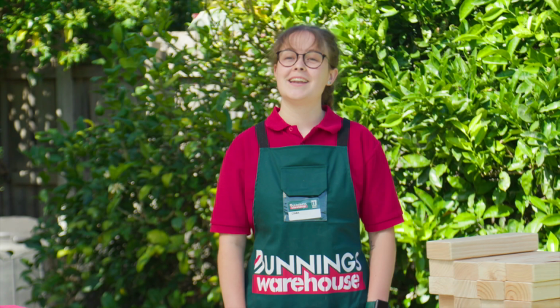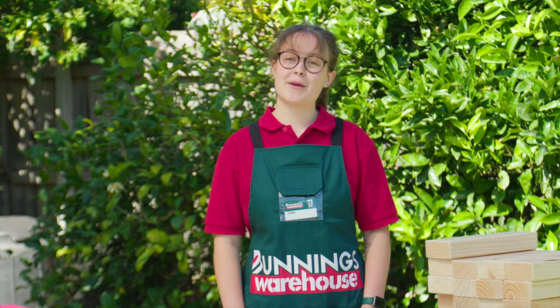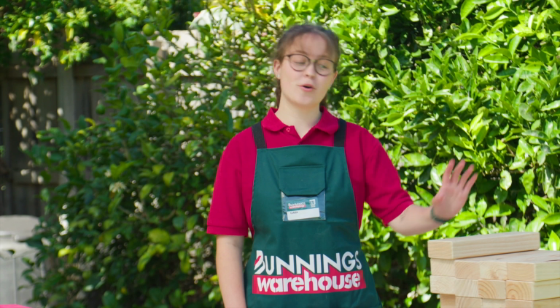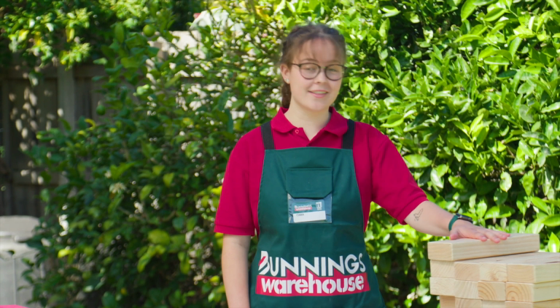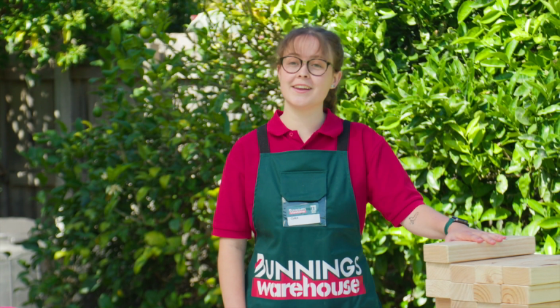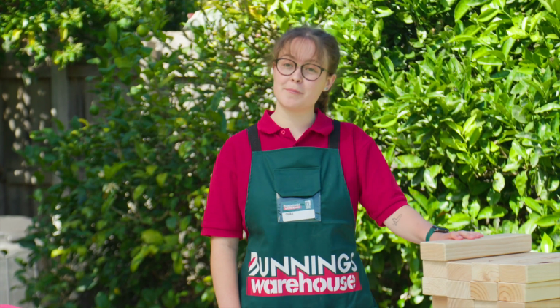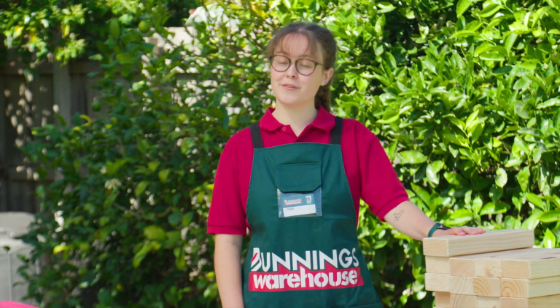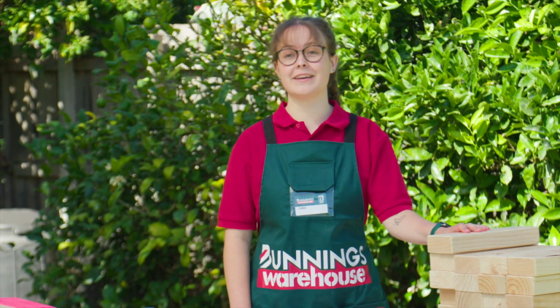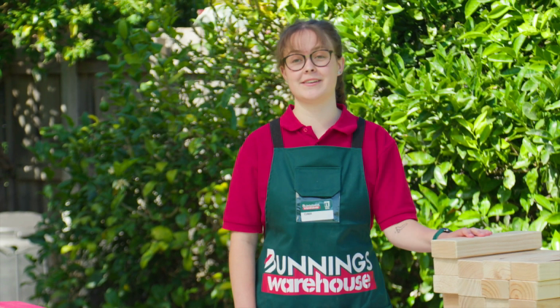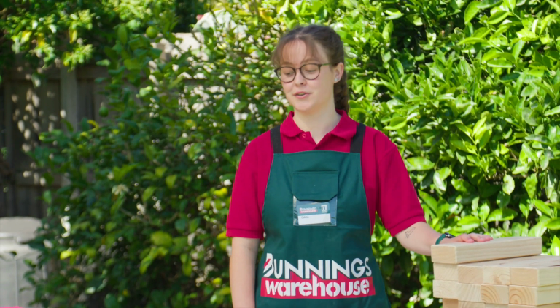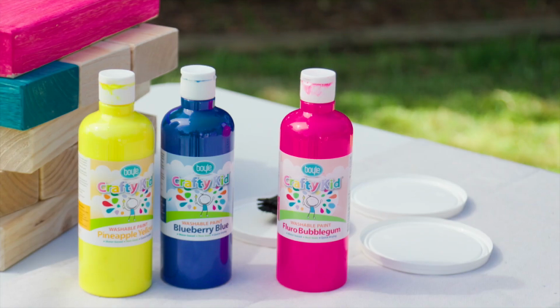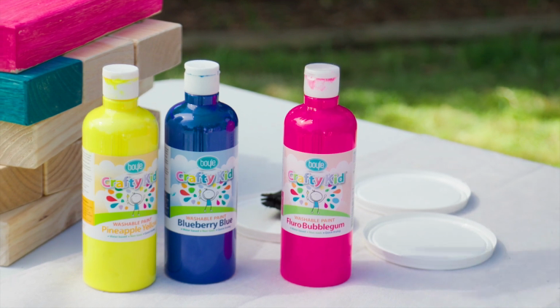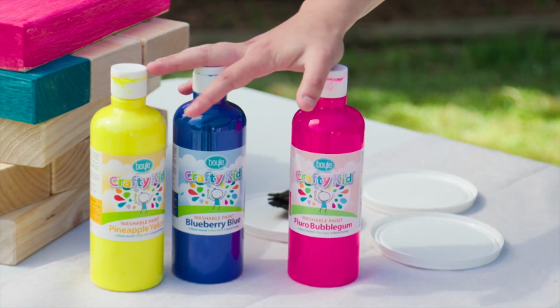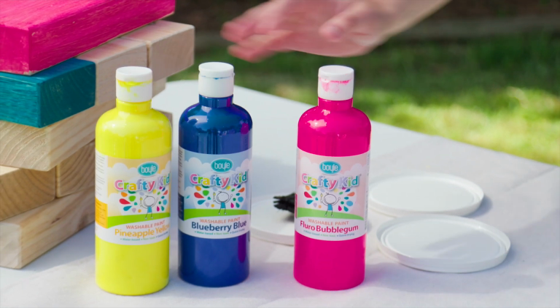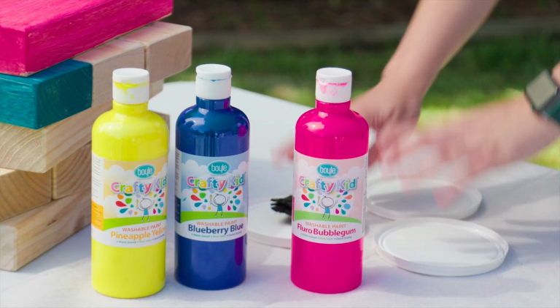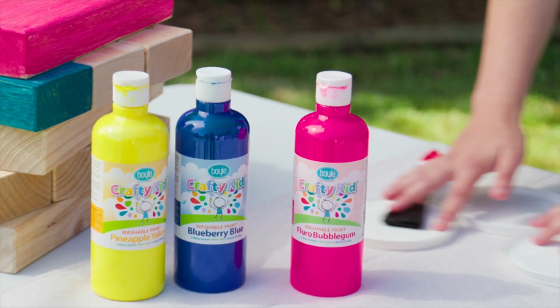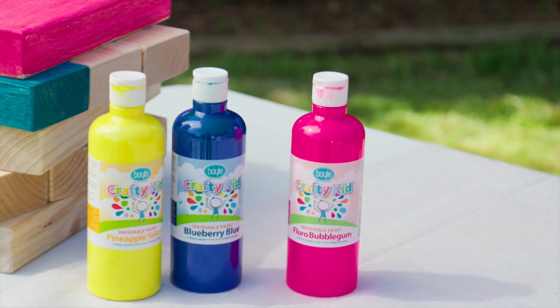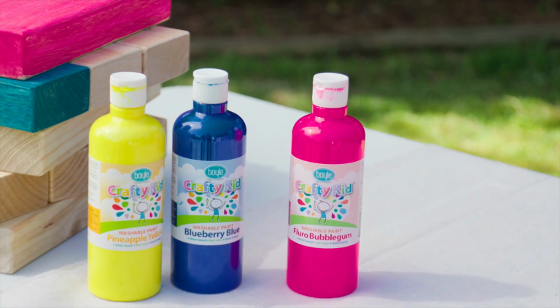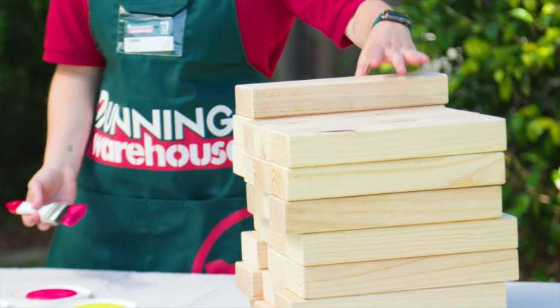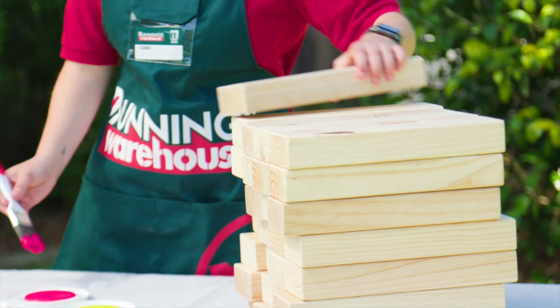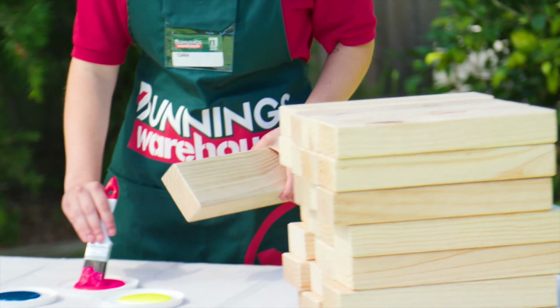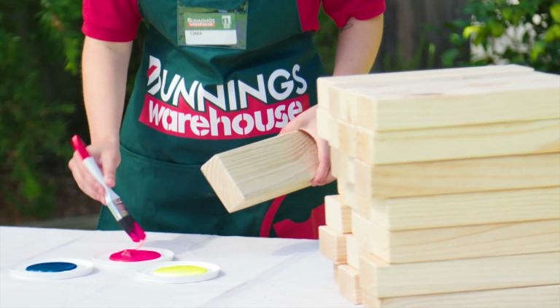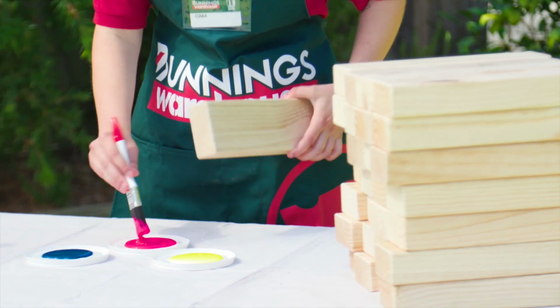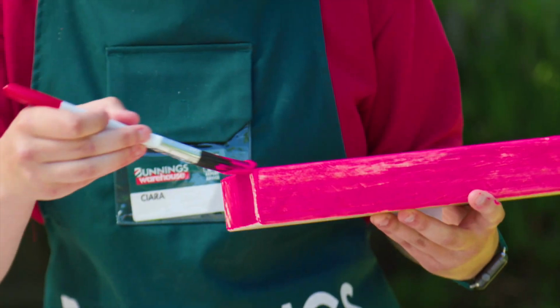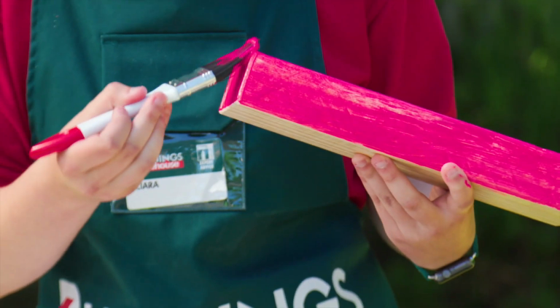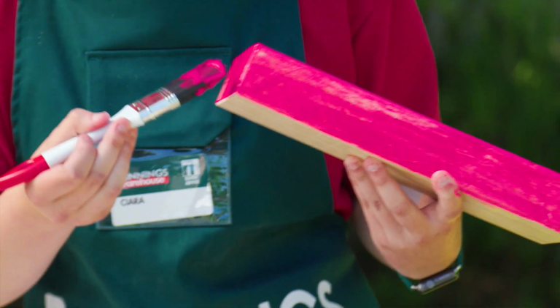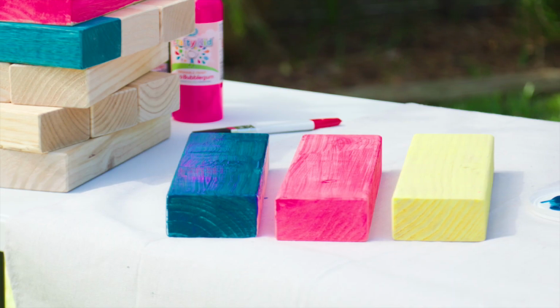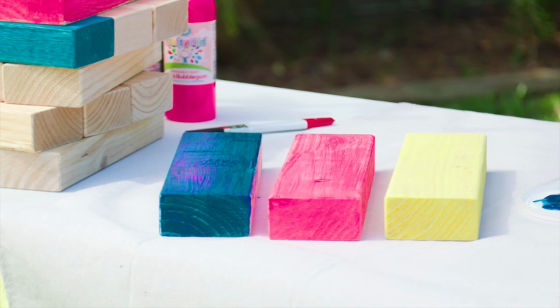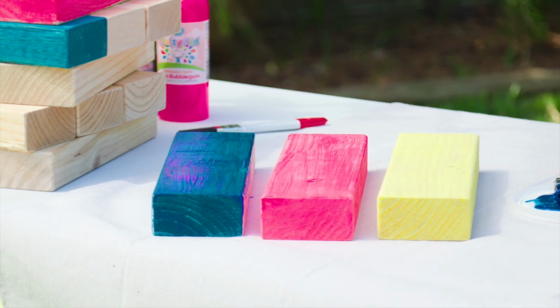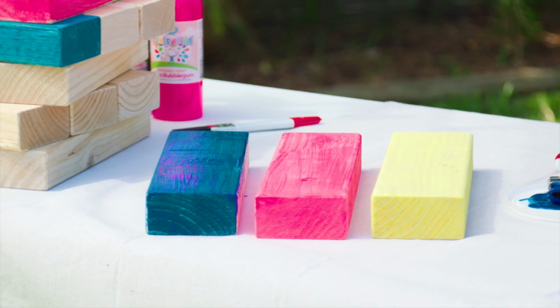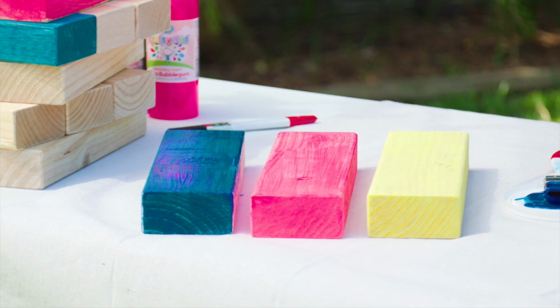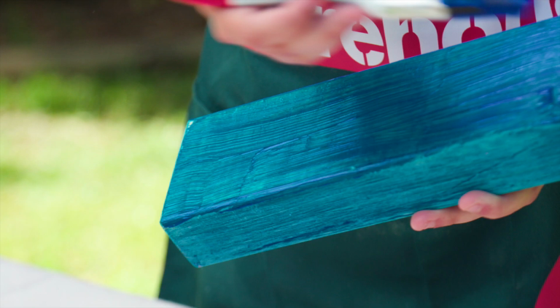Now that the pieces are all cut and sanded, I'm going to paint some for you and leave the rest natural. I've chosen these three colours but you can paint them however you like. Now that the top side is dry we're going to paint the underside.